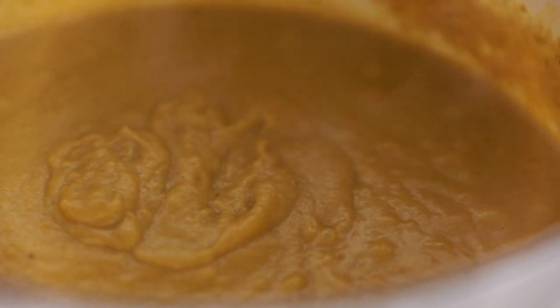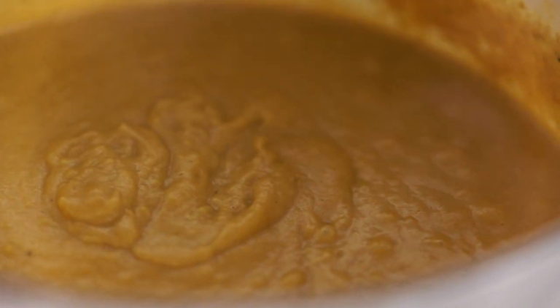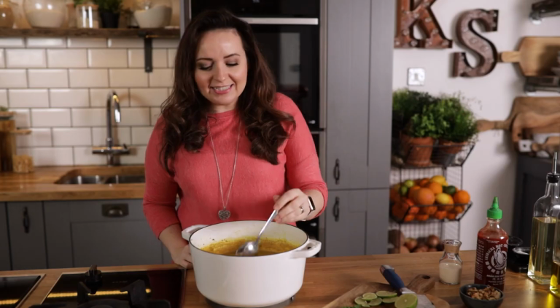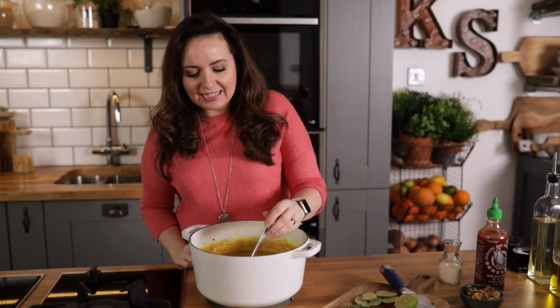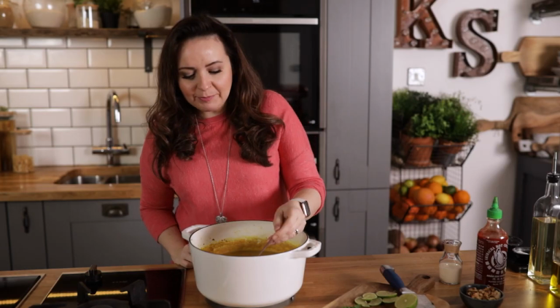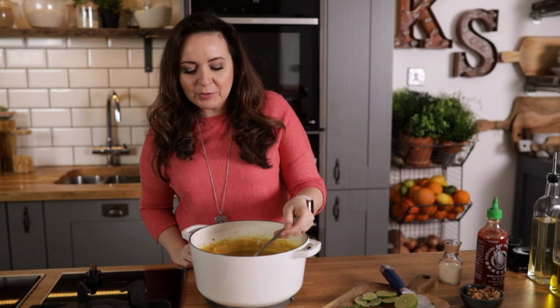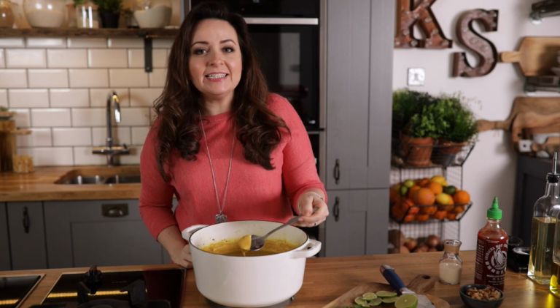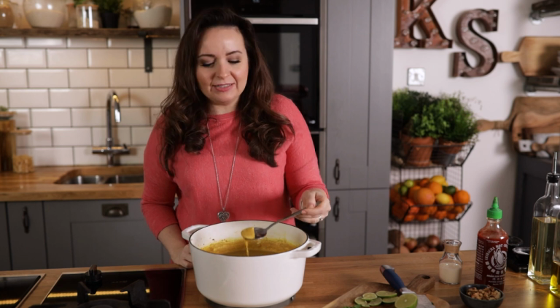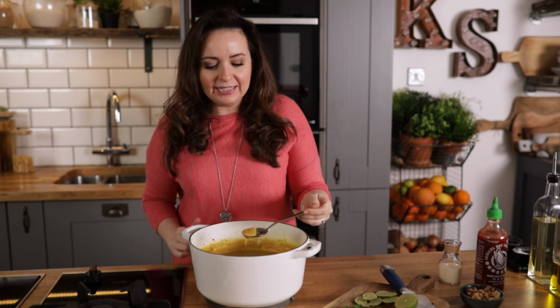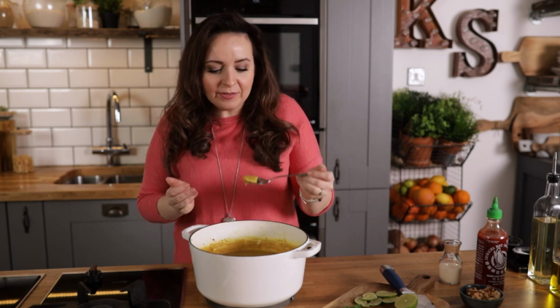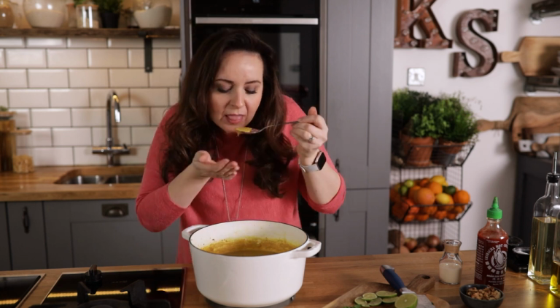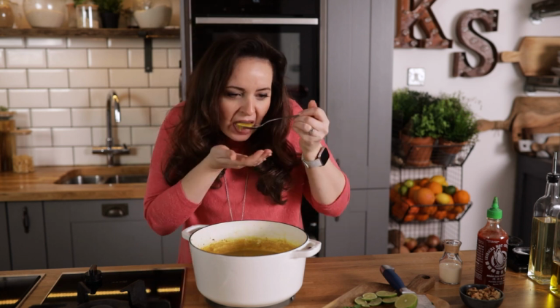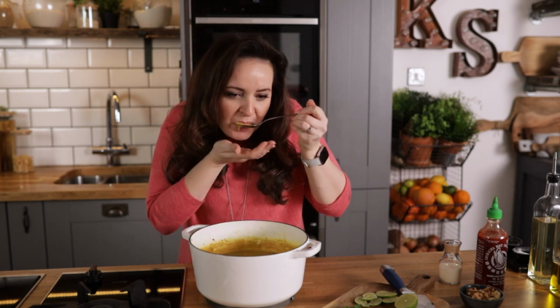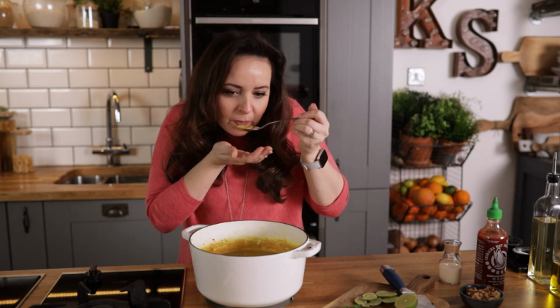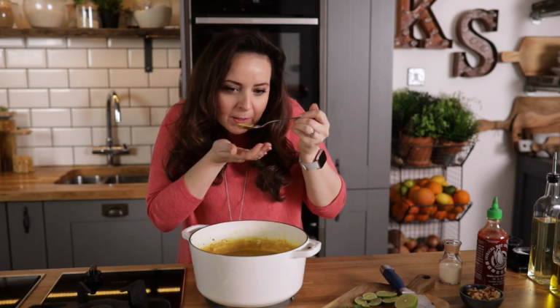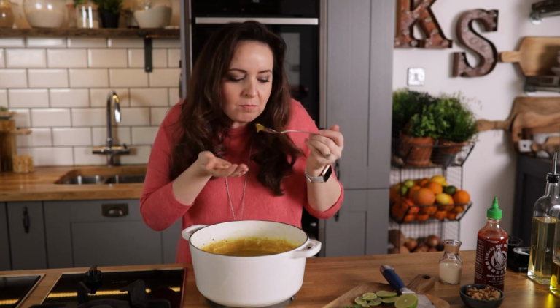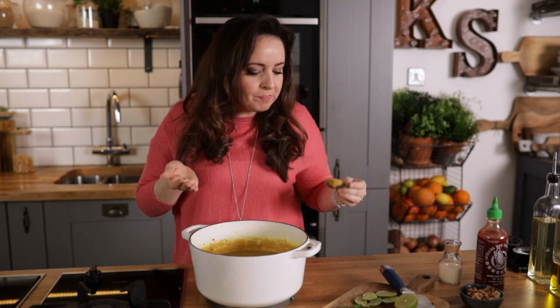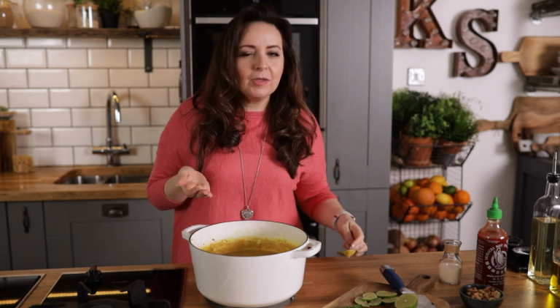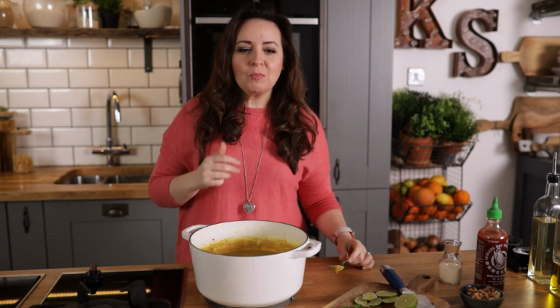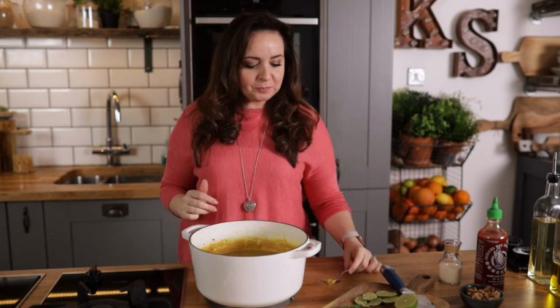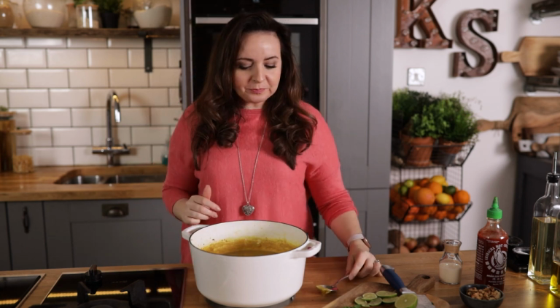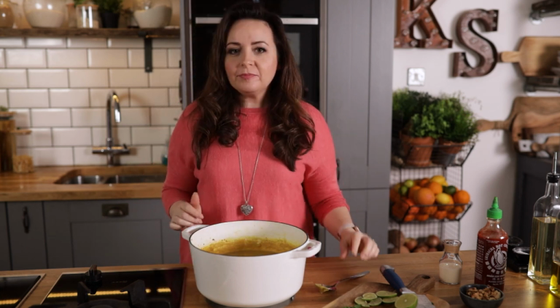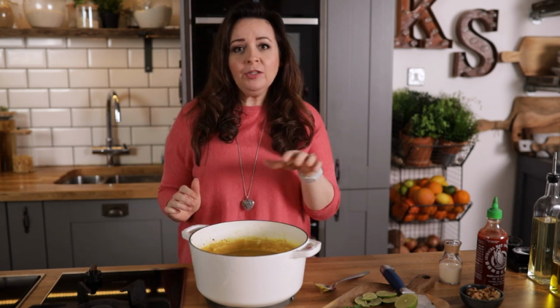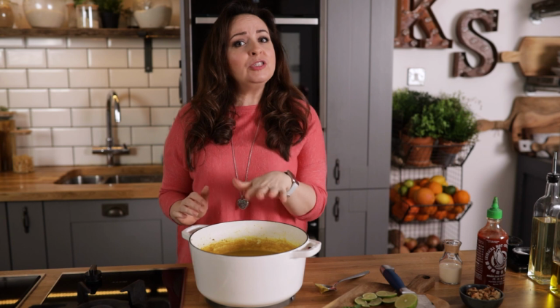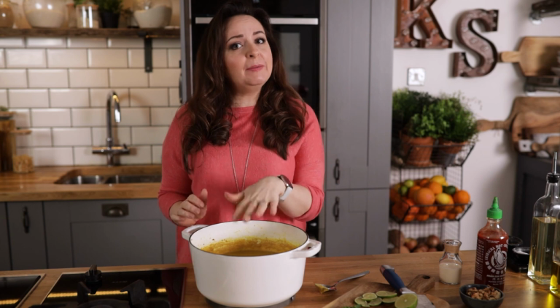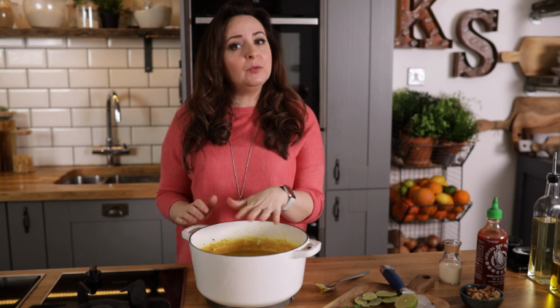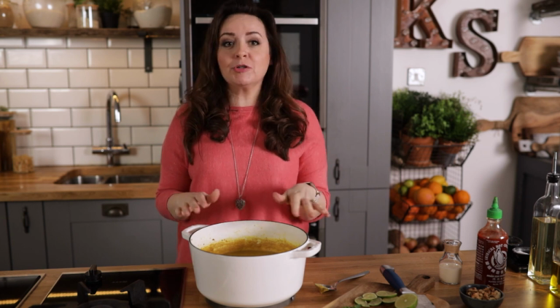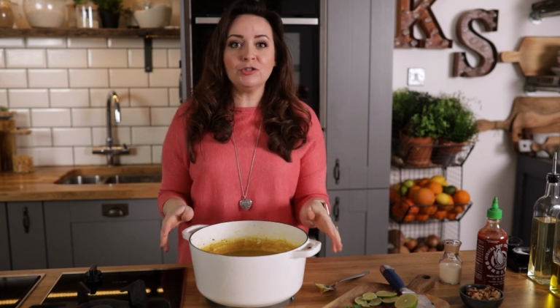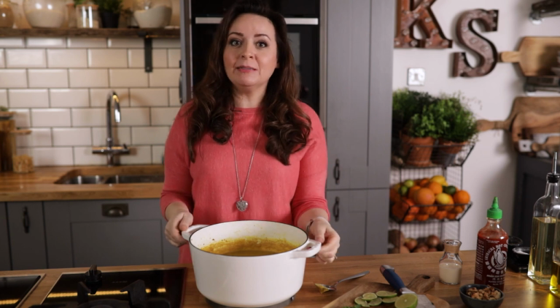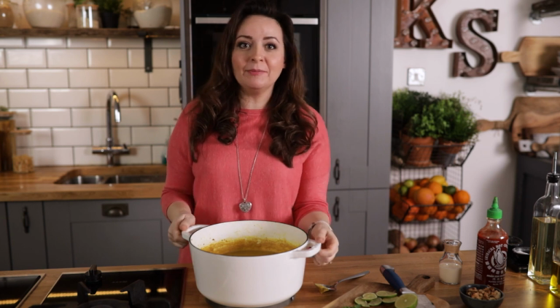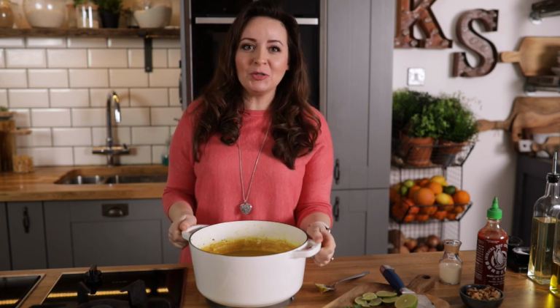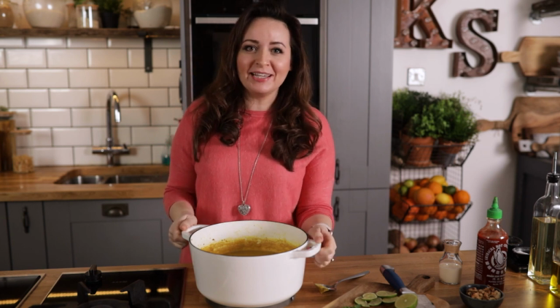Have a taste and add a little bit more seasoning if it needs it. You can also add a little bit more water if the soup seems a little bit too thick.